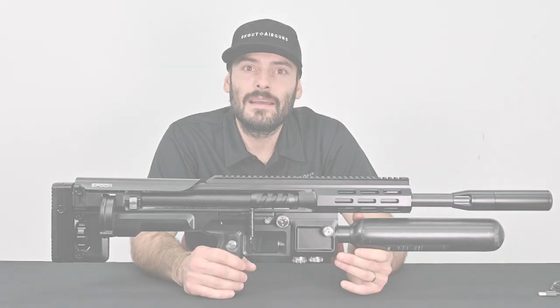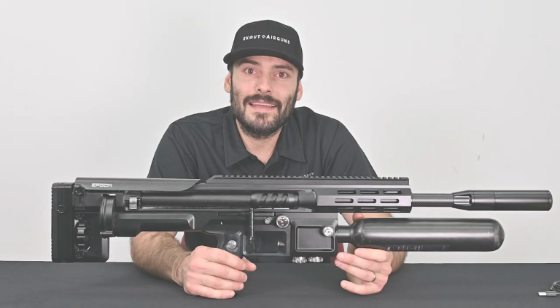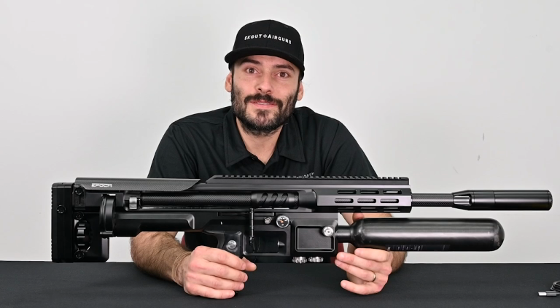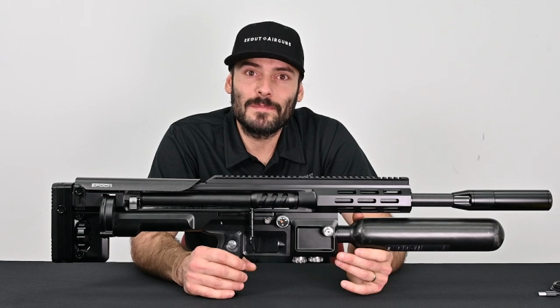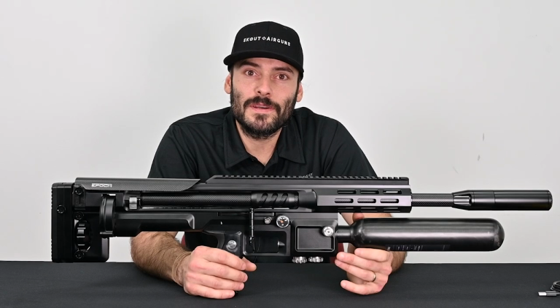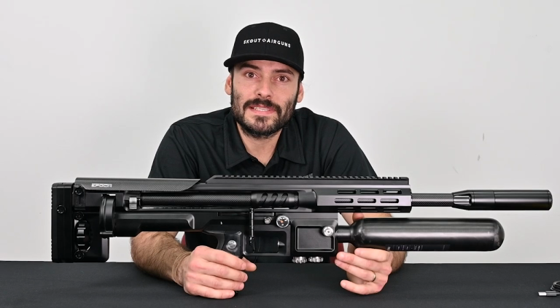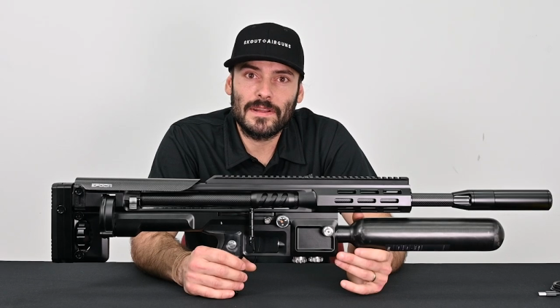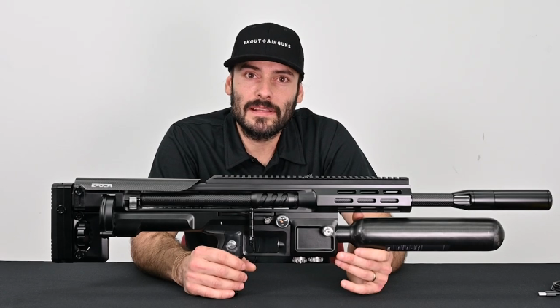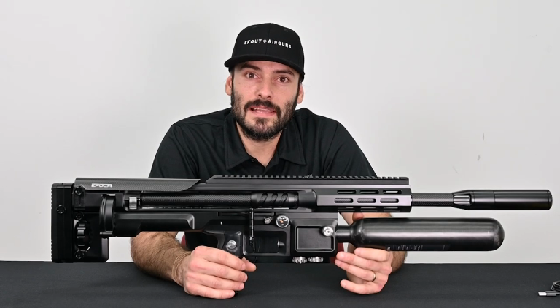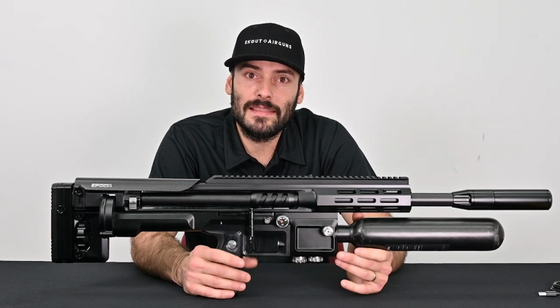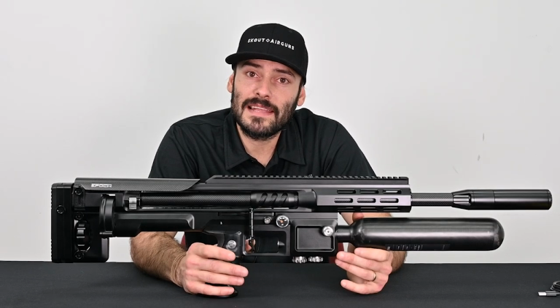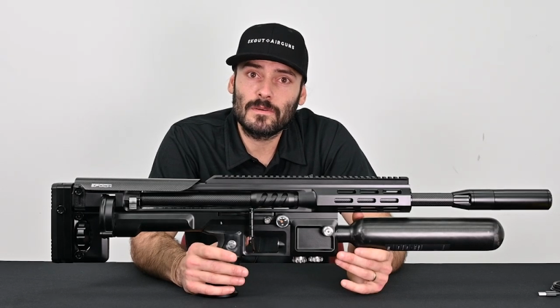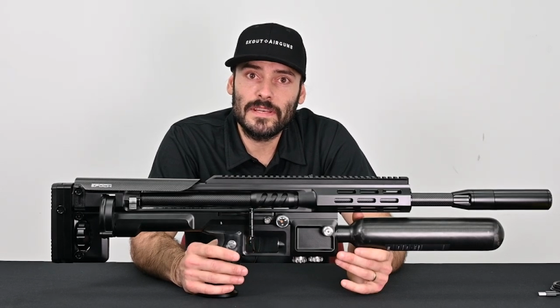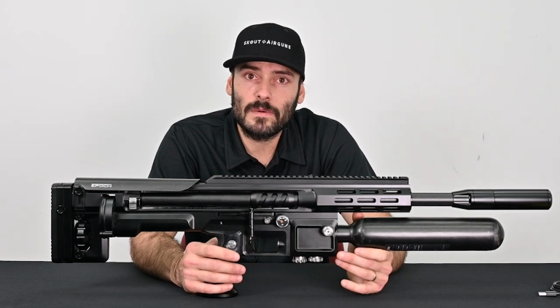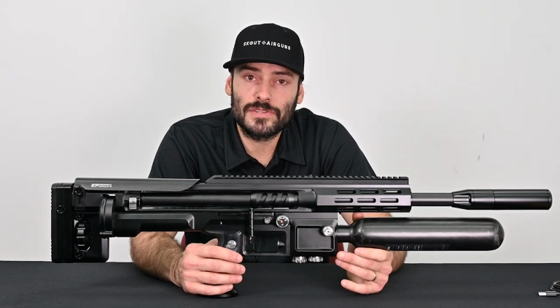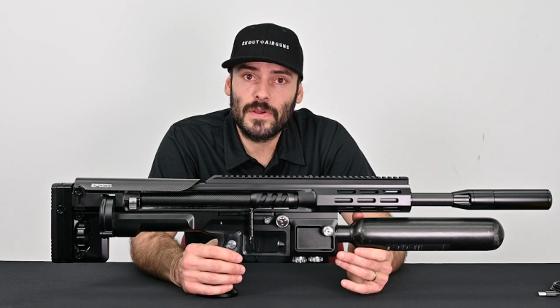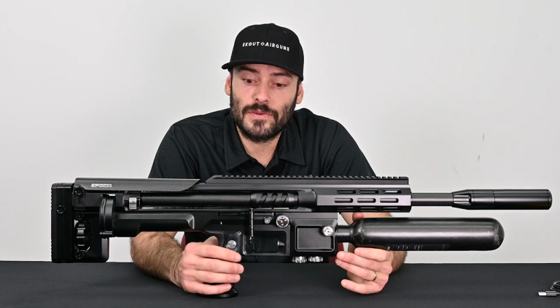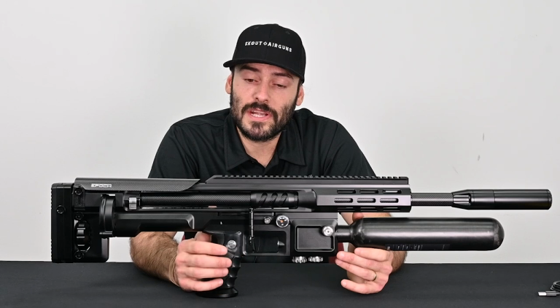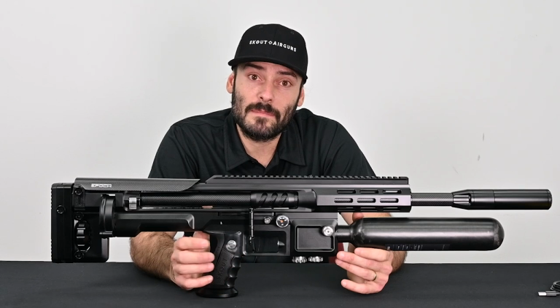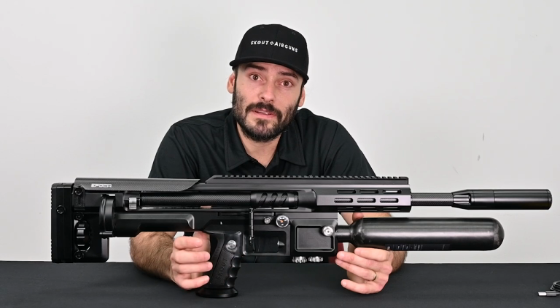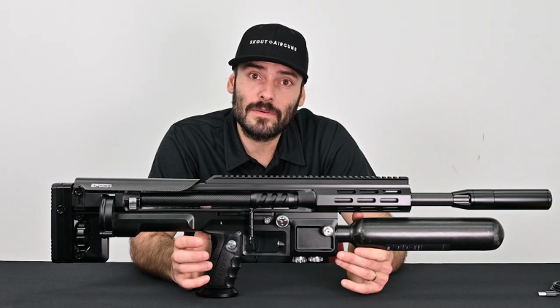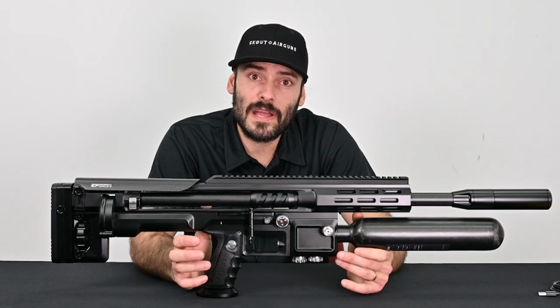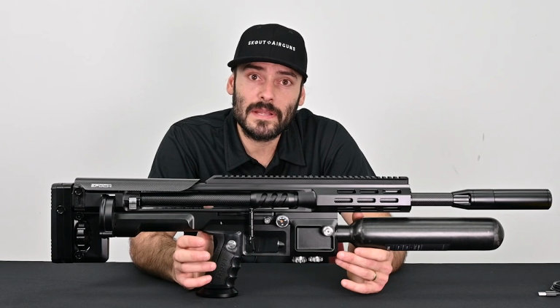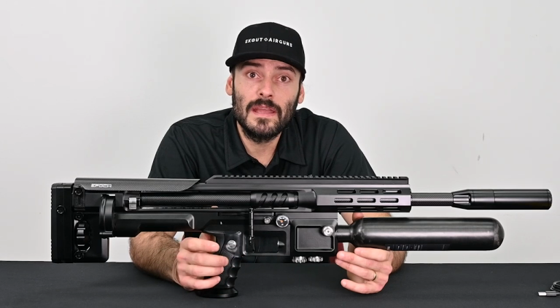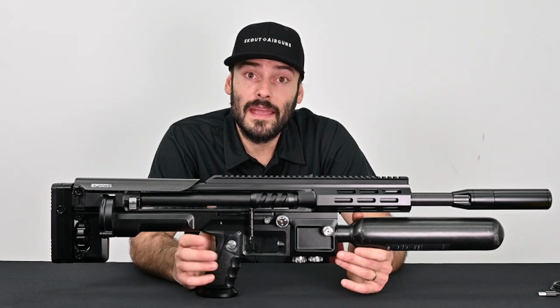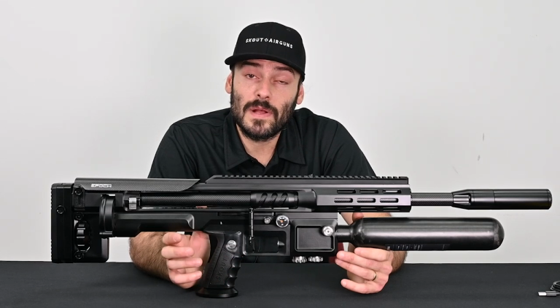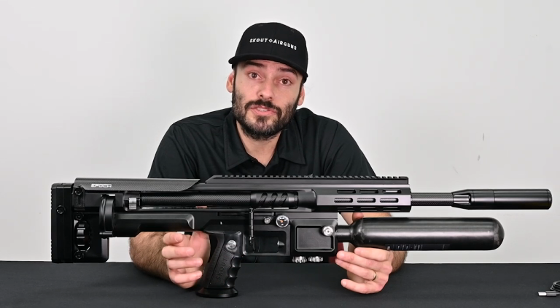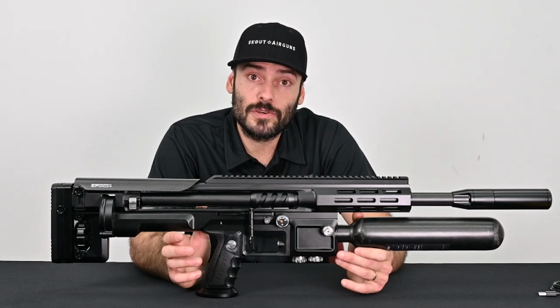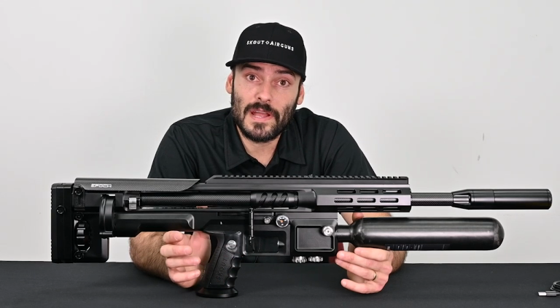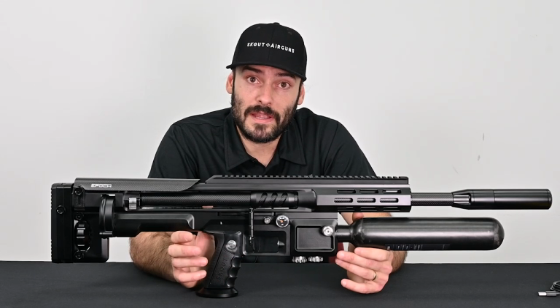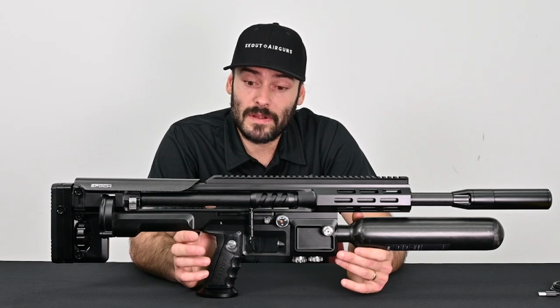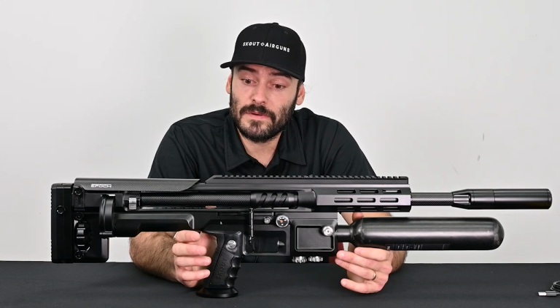Hi, this is Ryan Morehead with Scout Air Guns and in this technical video we're going to show you how to check the battery level in your Epic as well as charge your Epic Air Rifle.